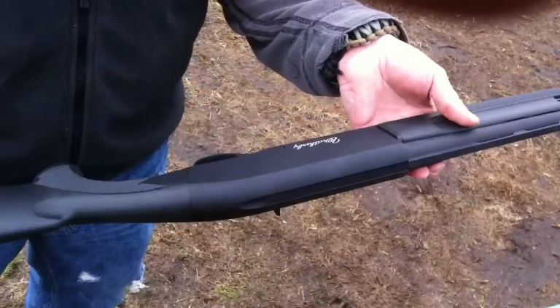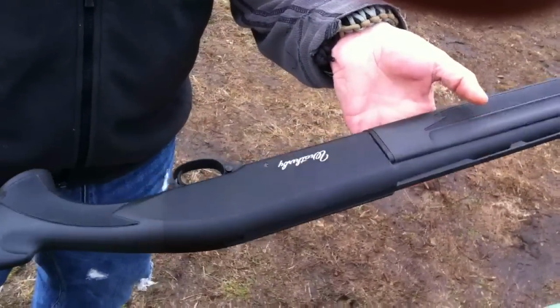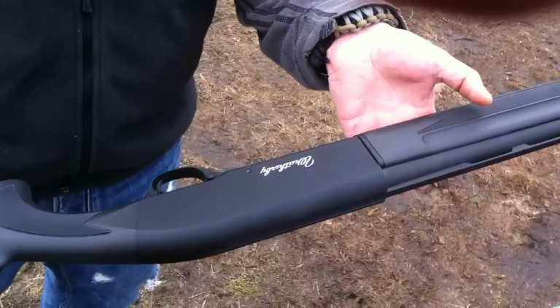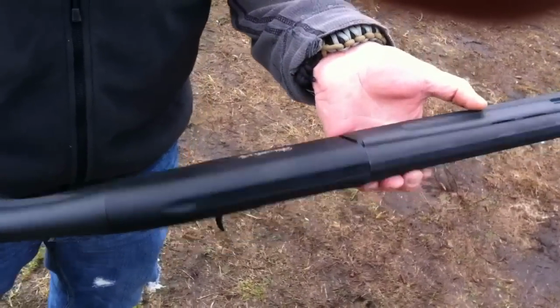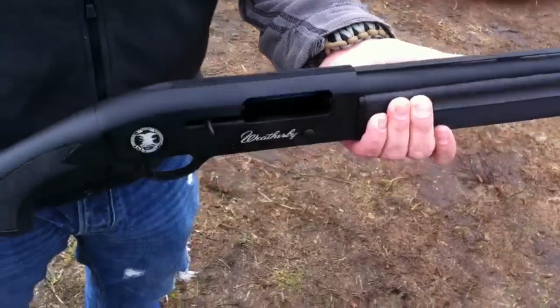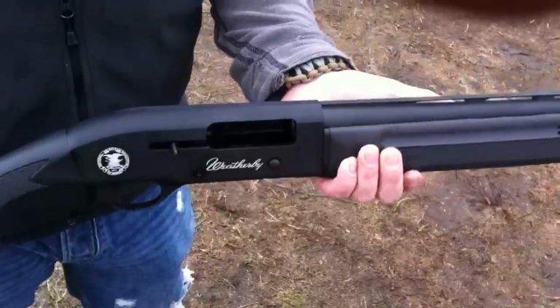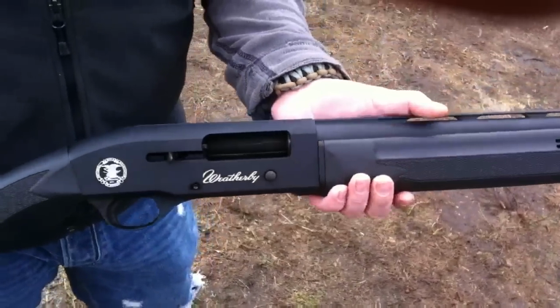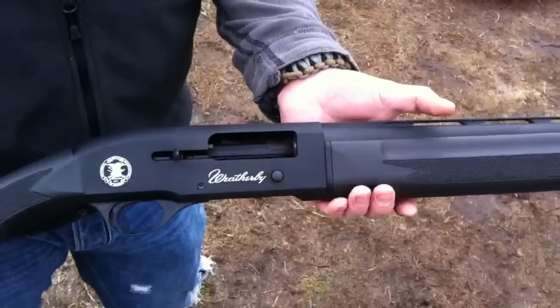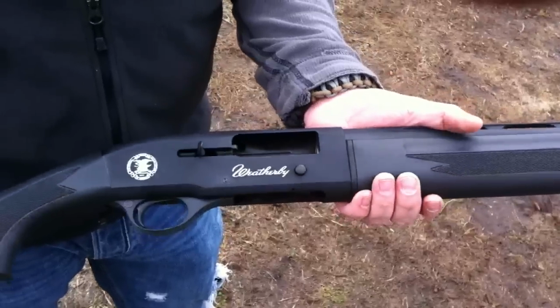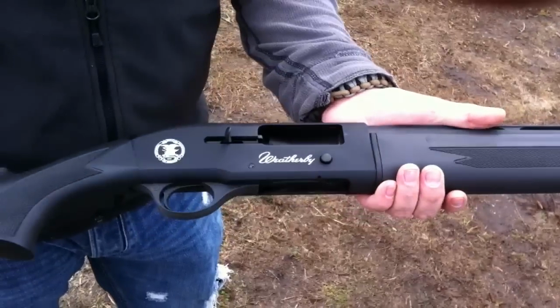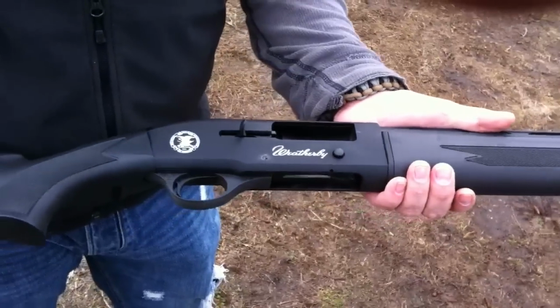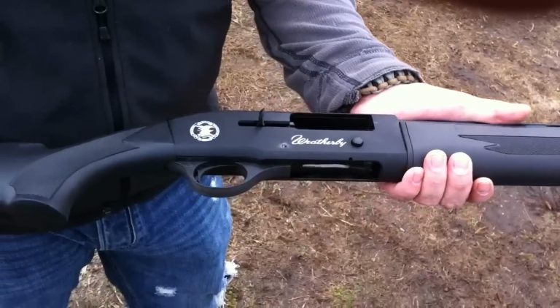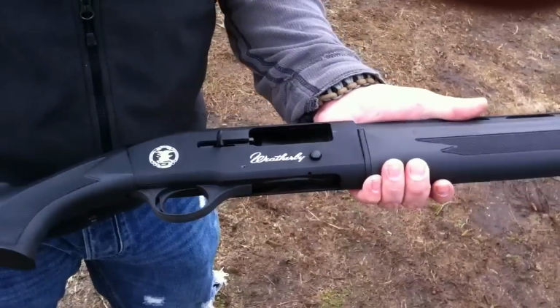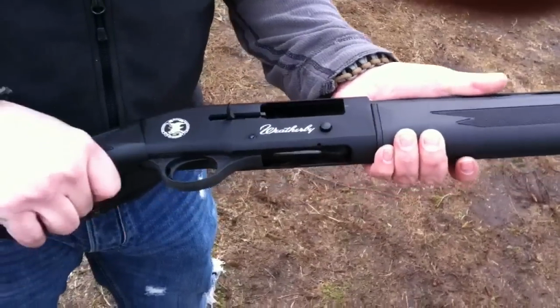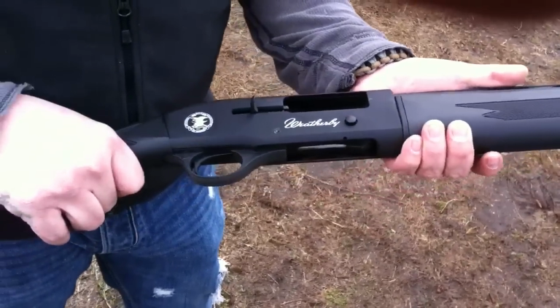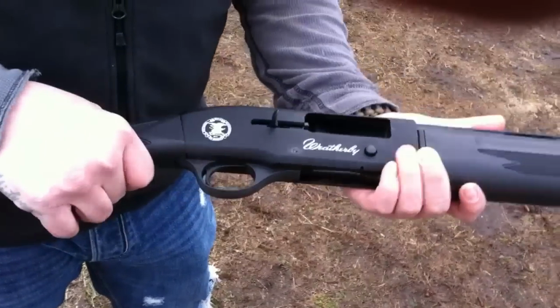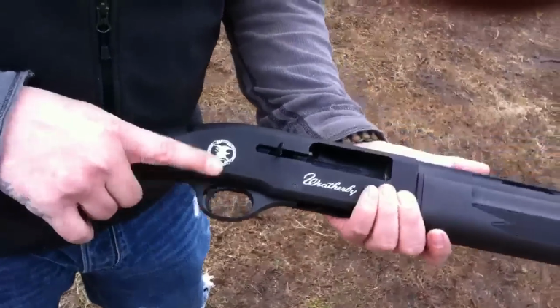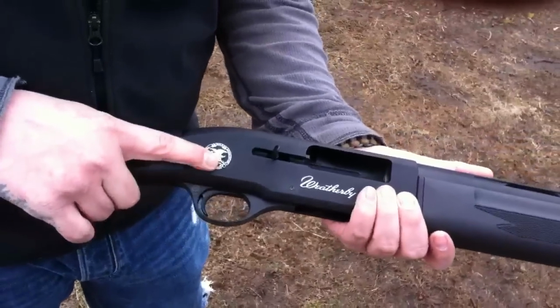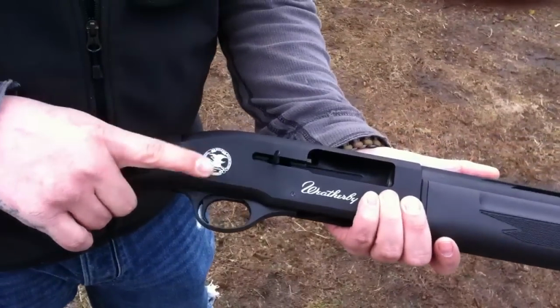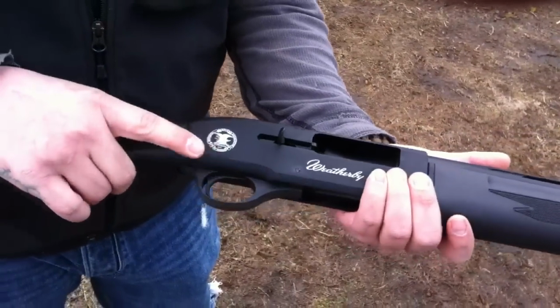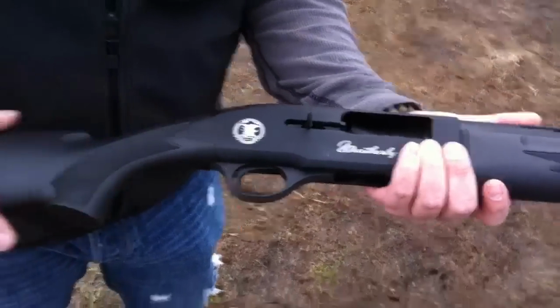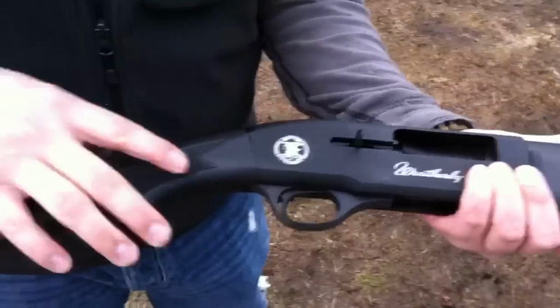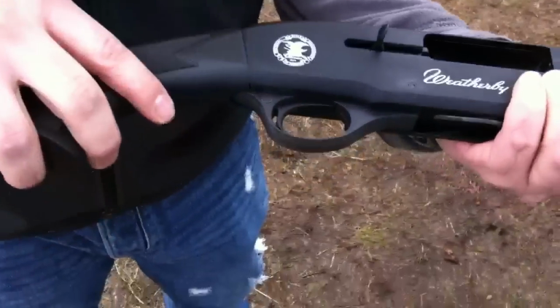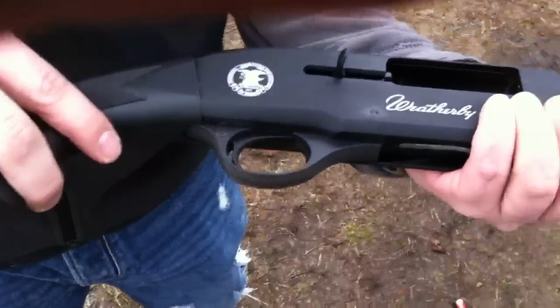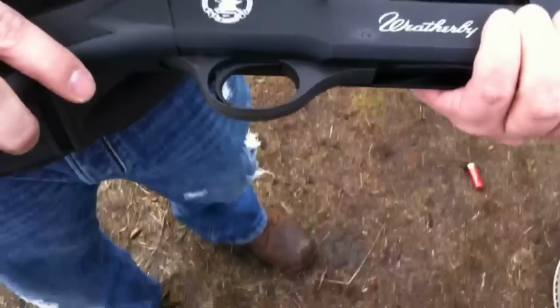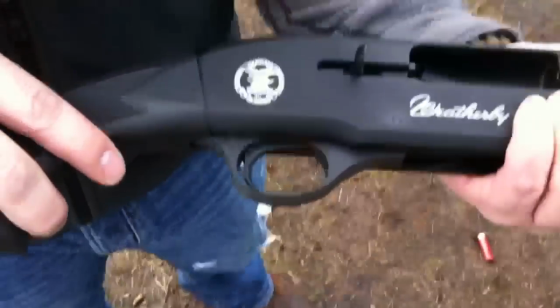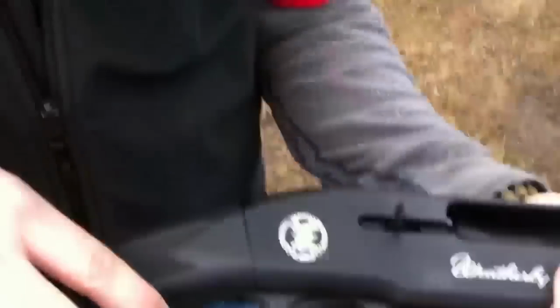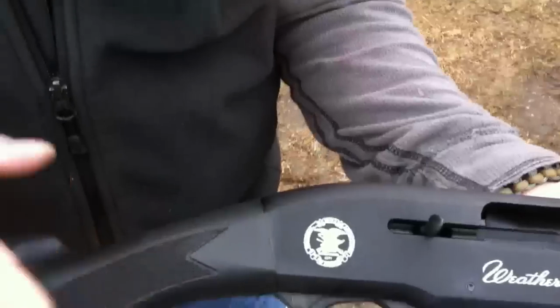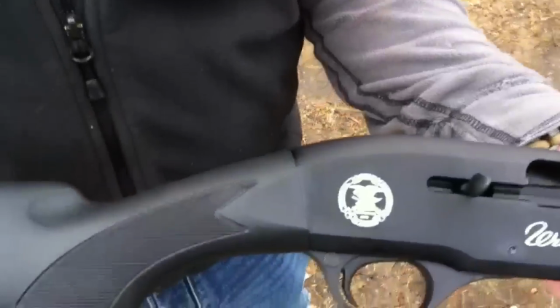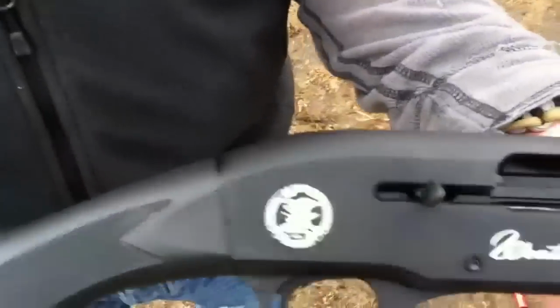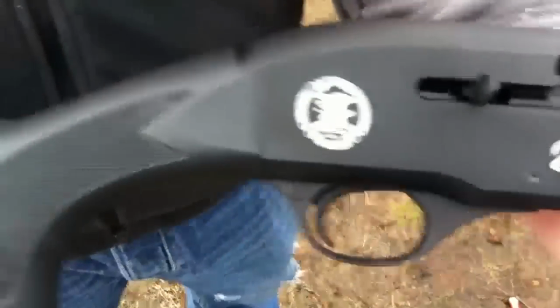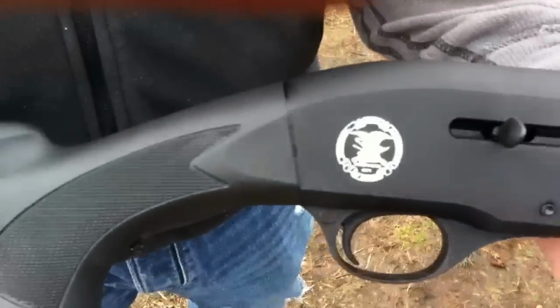It comes with three chokes — improved cylinder, modified, and full. And there's a Ray logo on it. I don't know exactly what that's on there for.